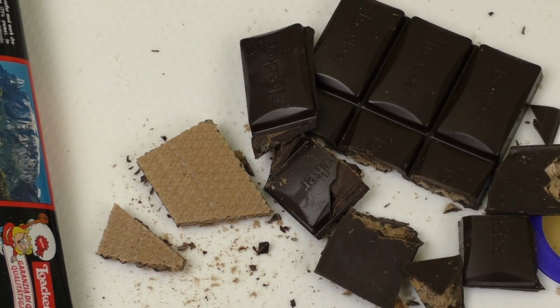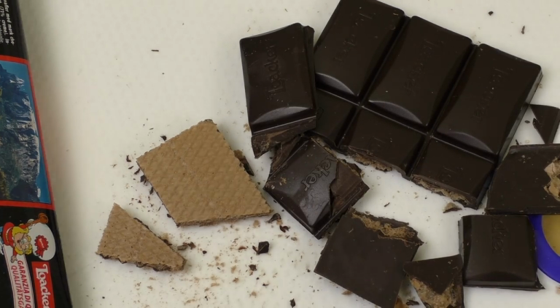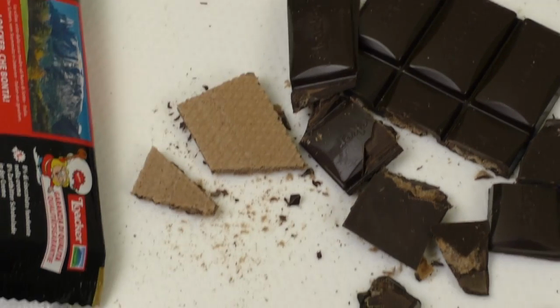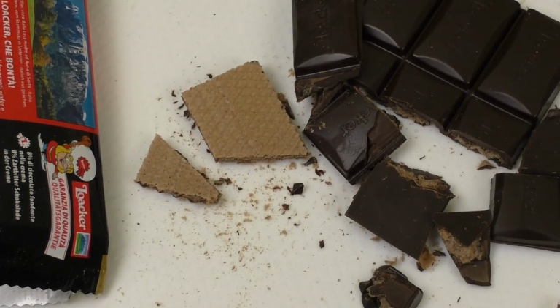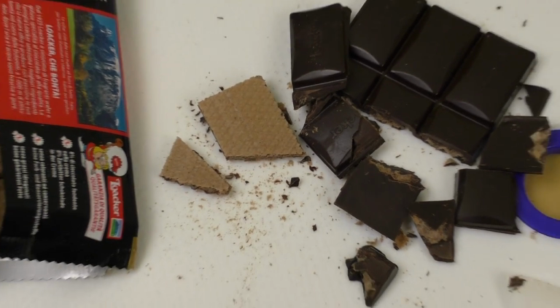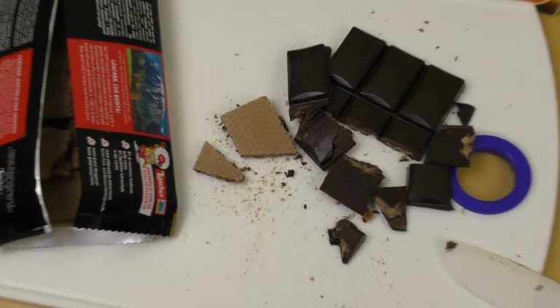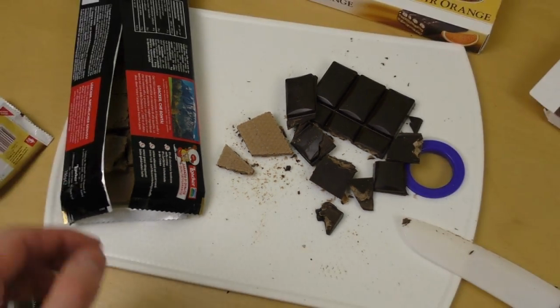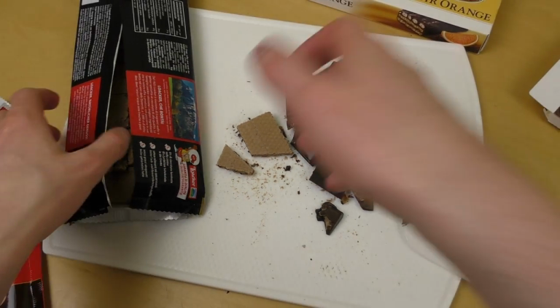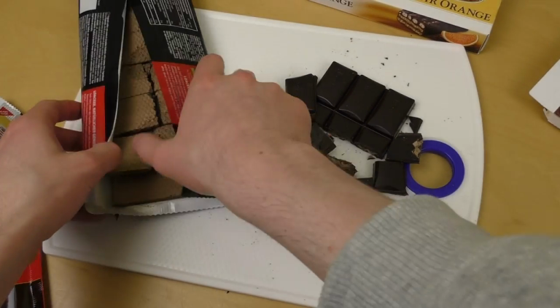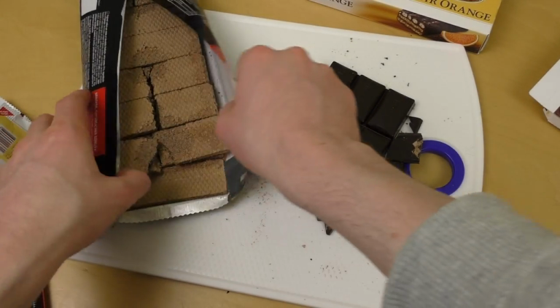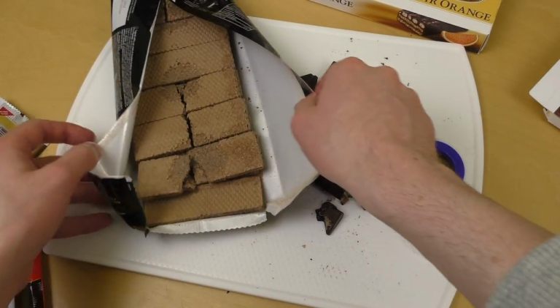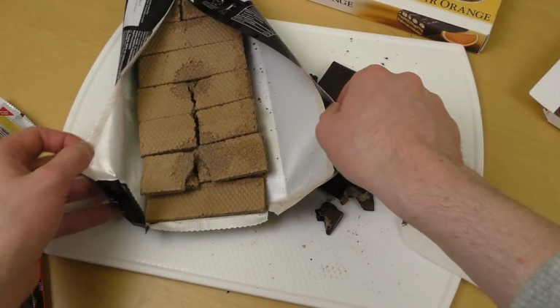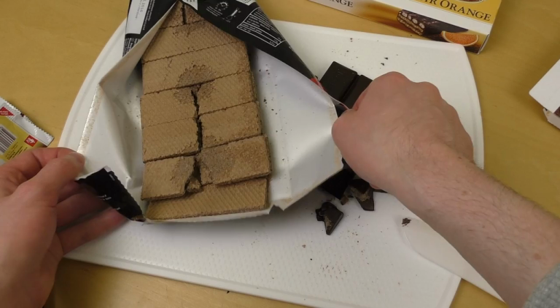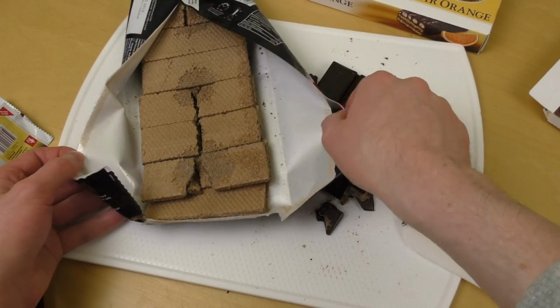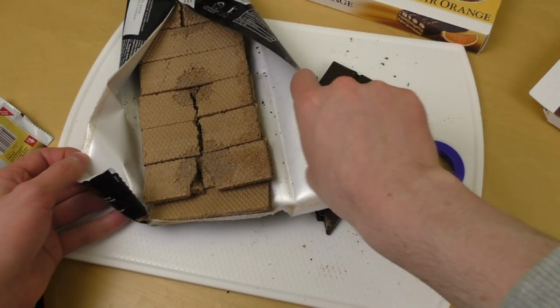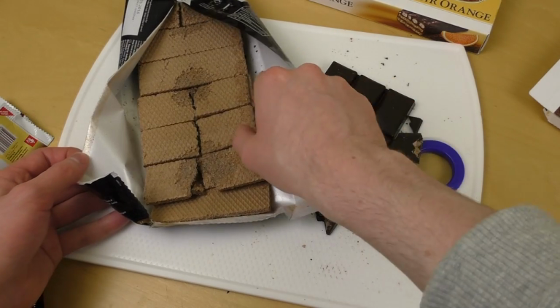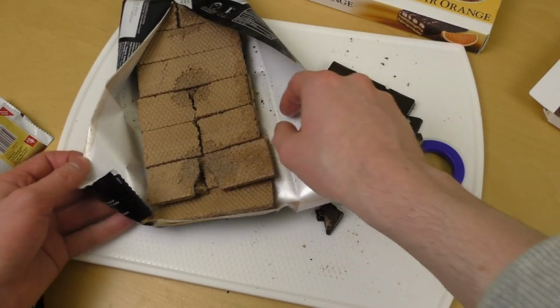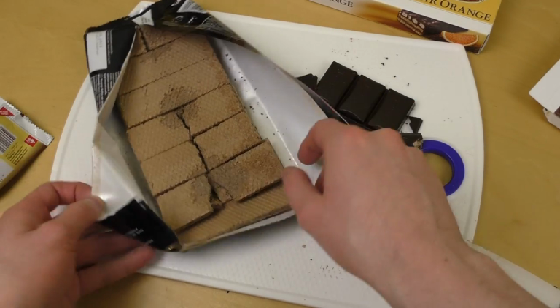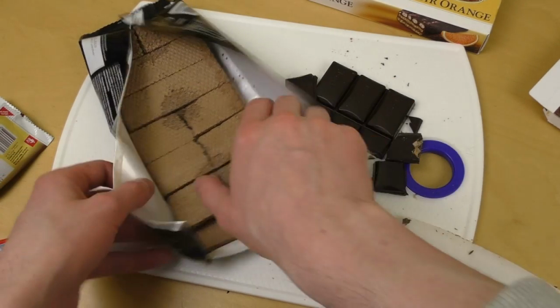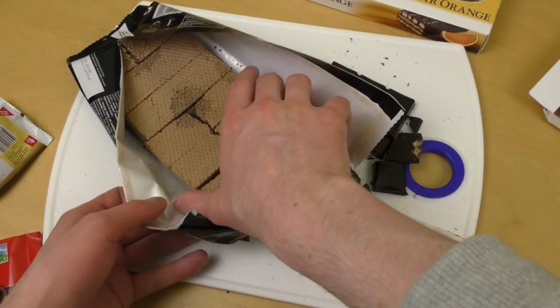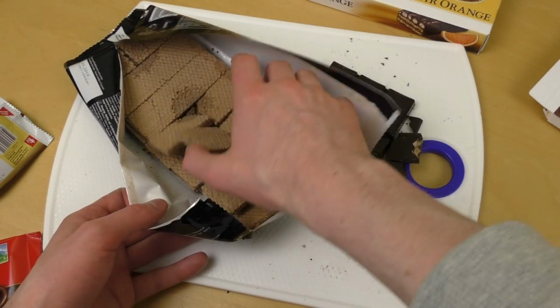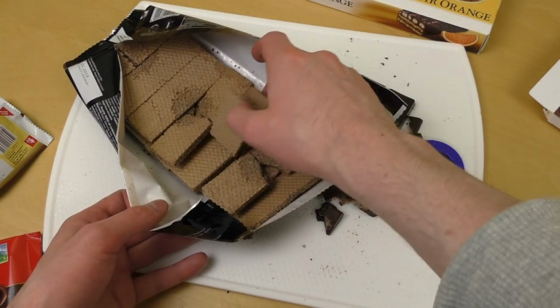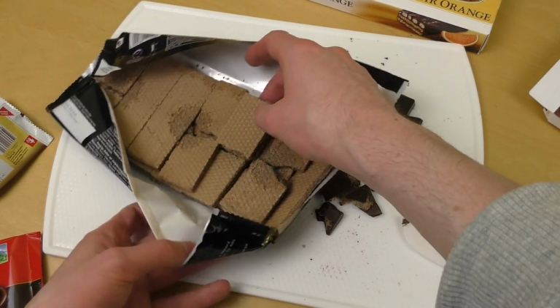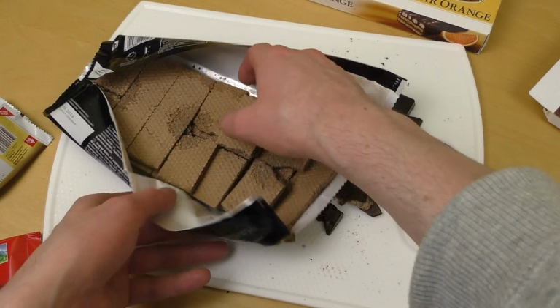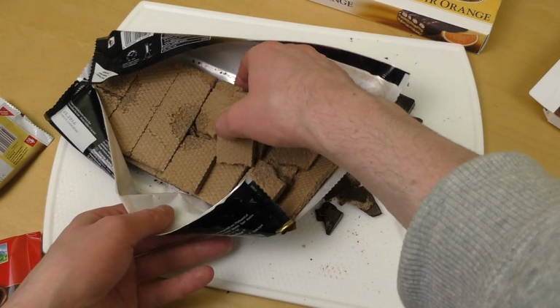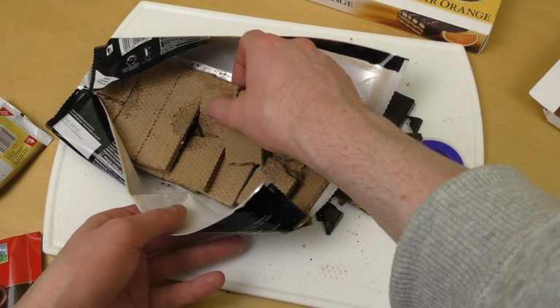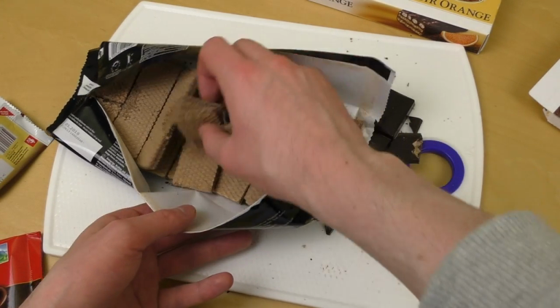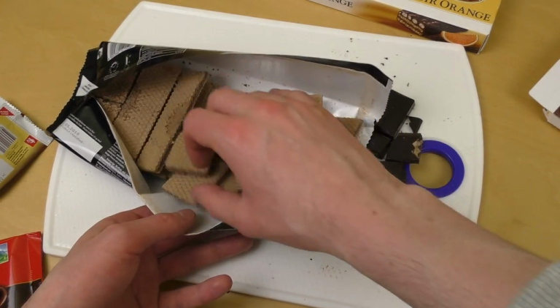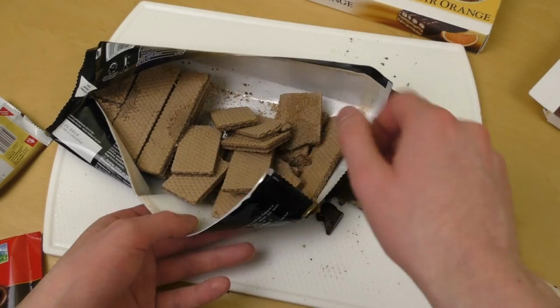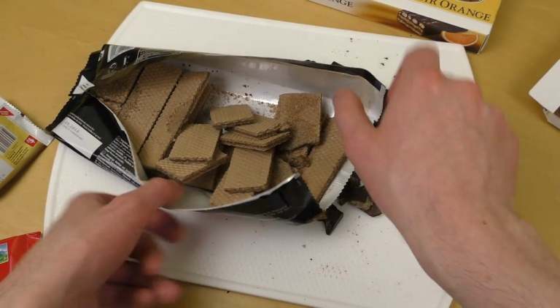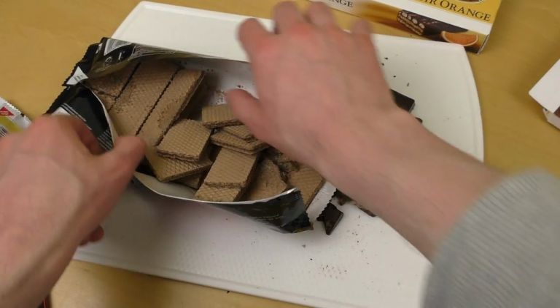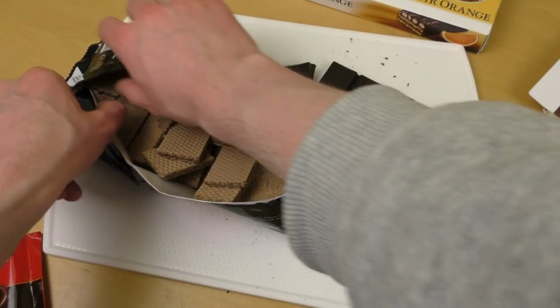Now this one has a lot of waffle. It's waffle-dominated — not so much dark chocolate.